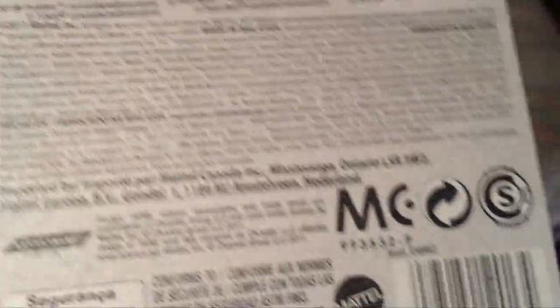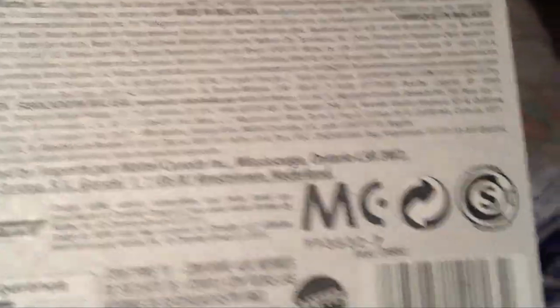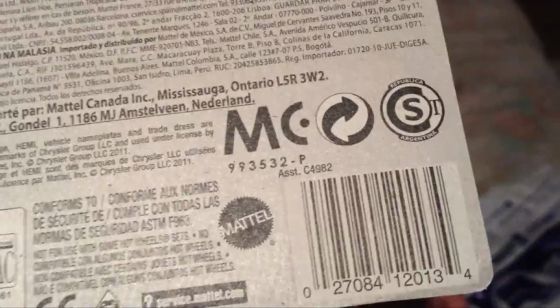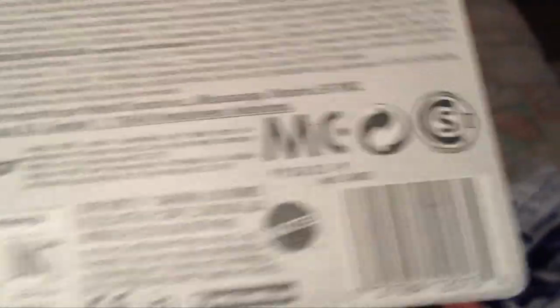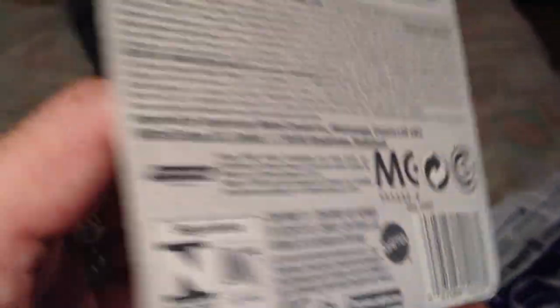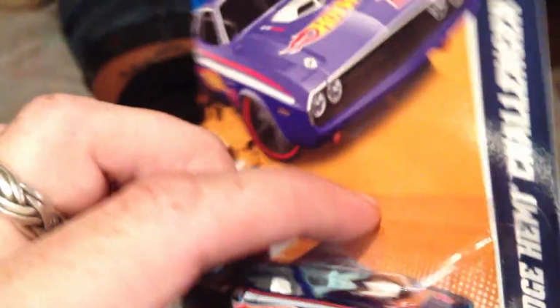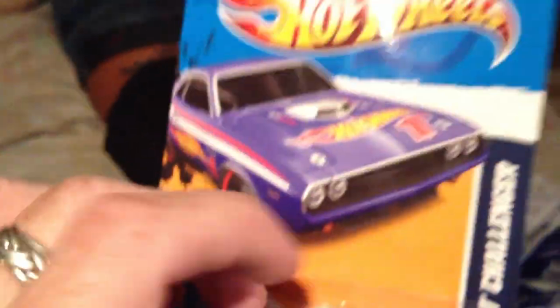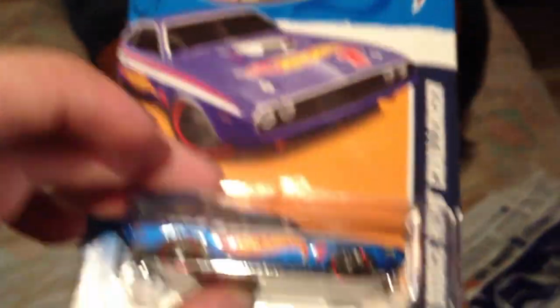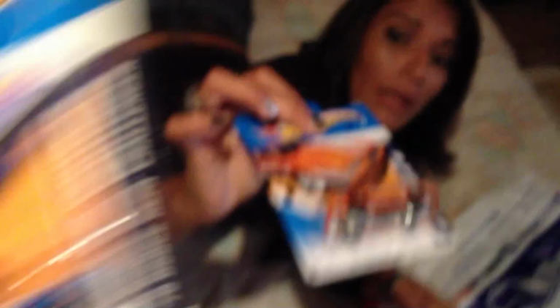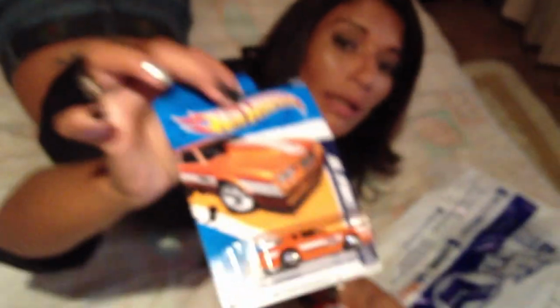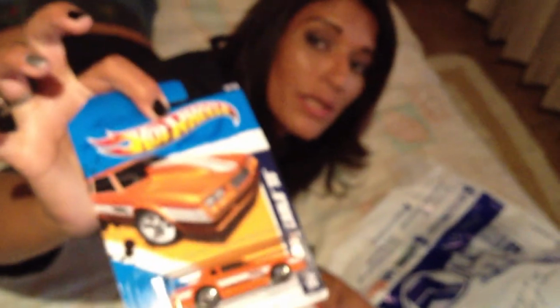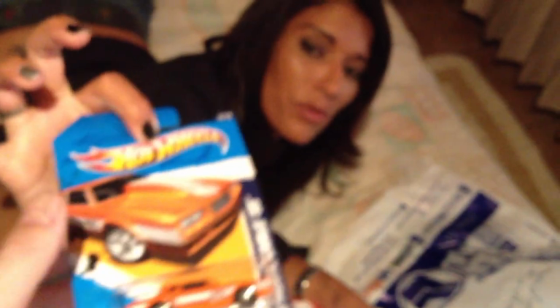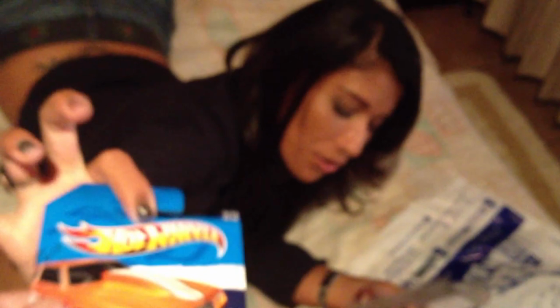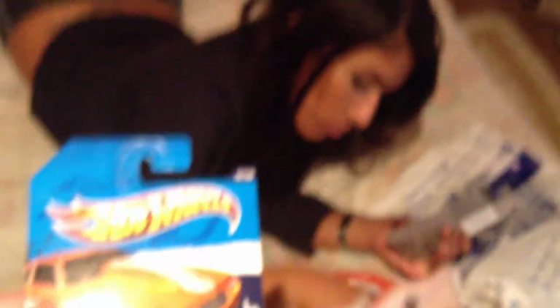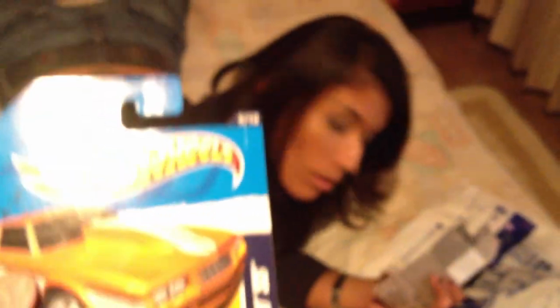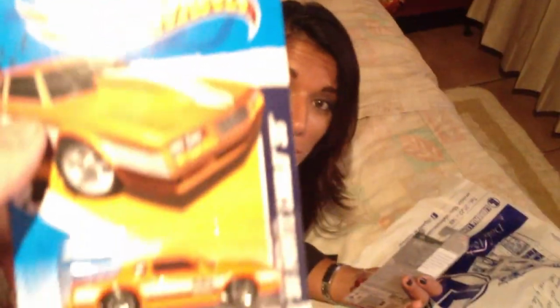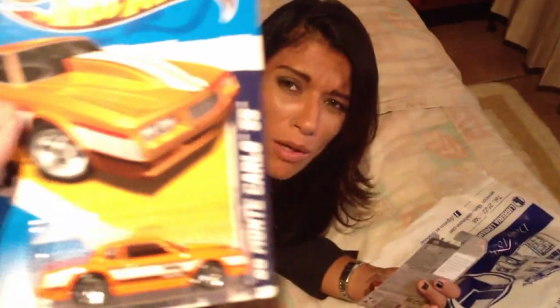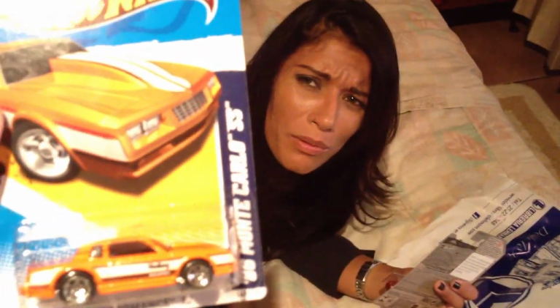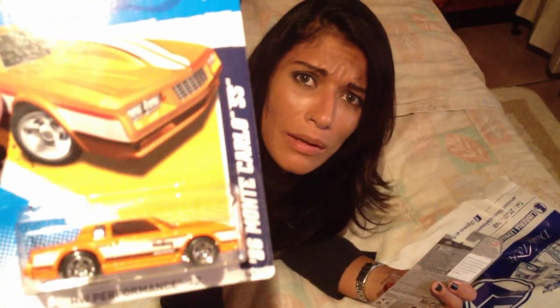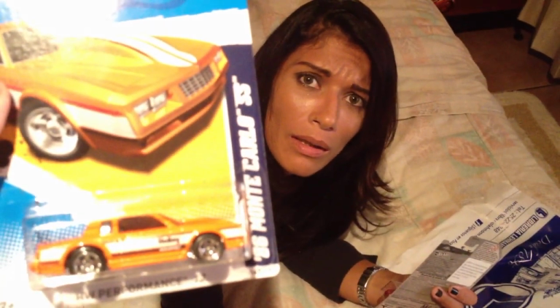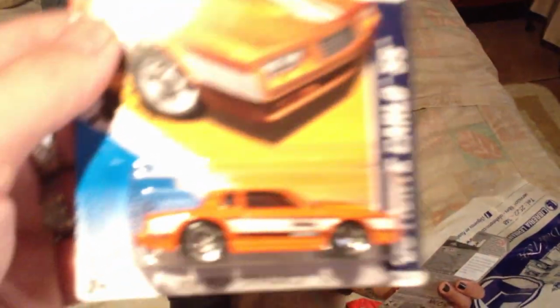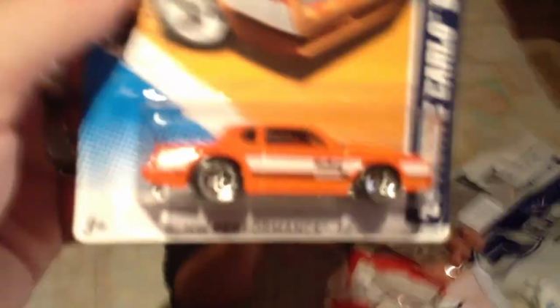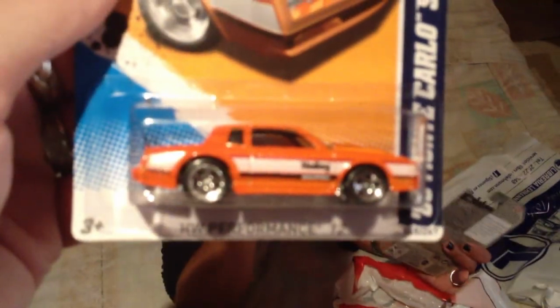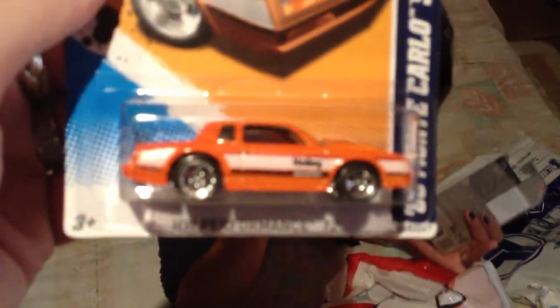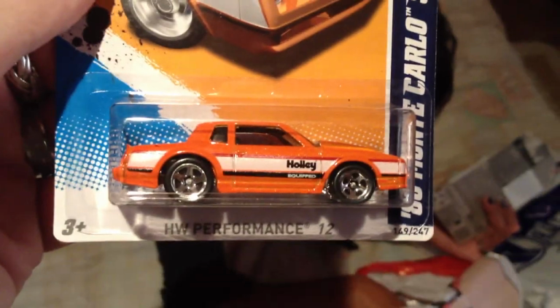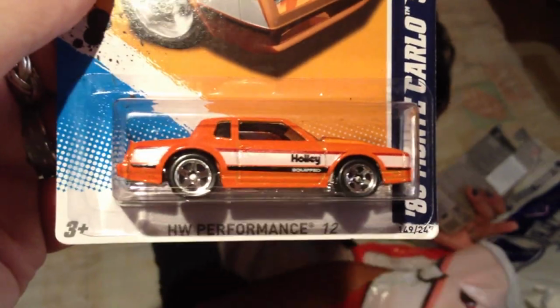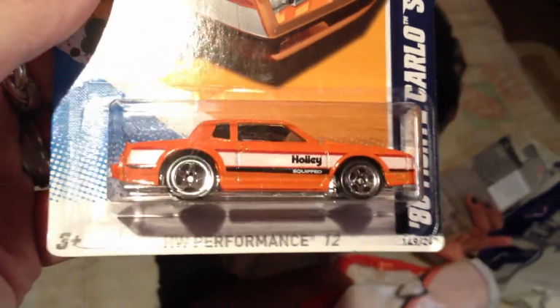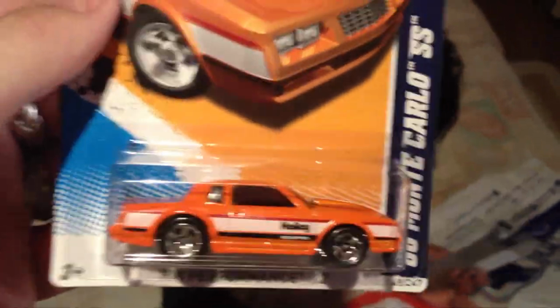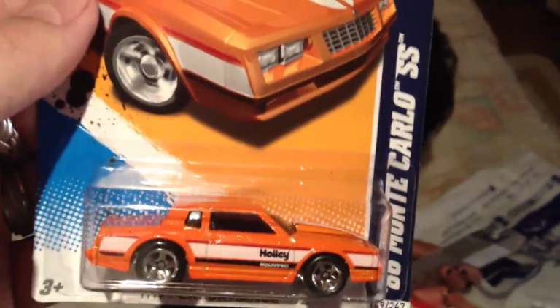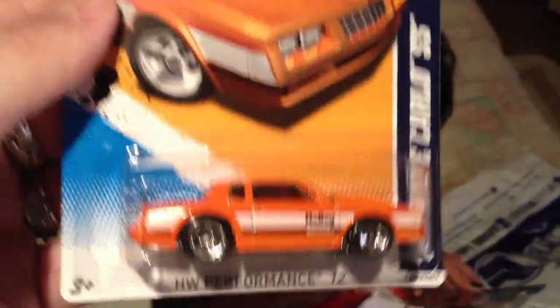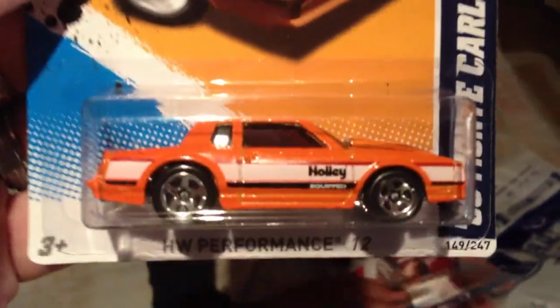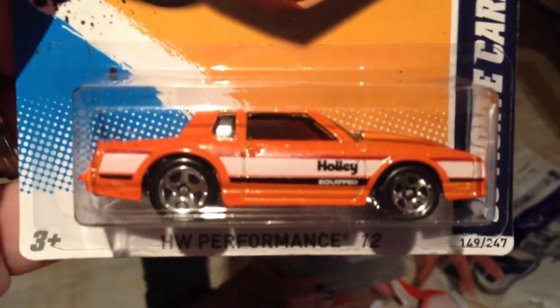This is an 86 Monte Carlo. It's a 2012 too. Yeah, that's cool — I like that color too.